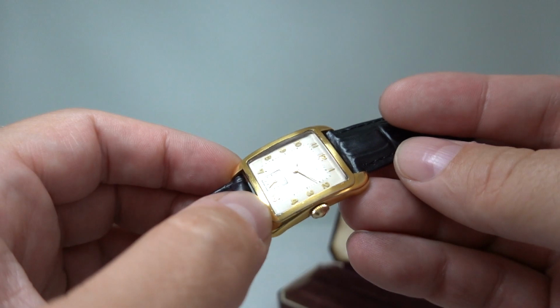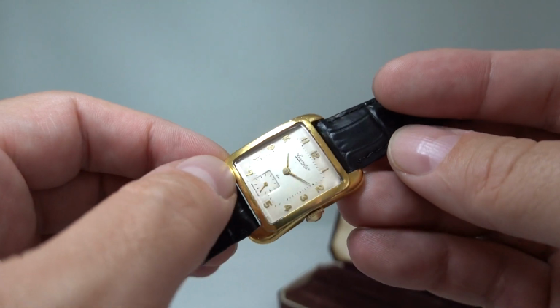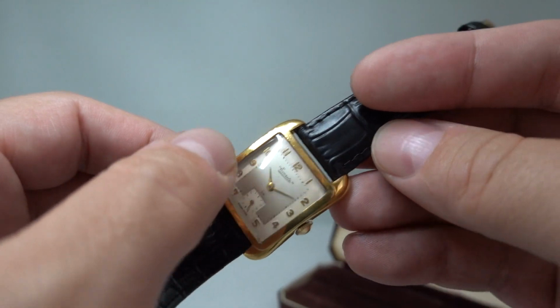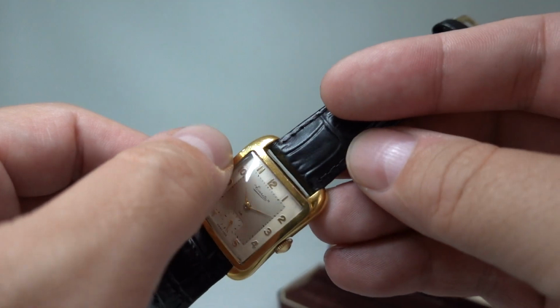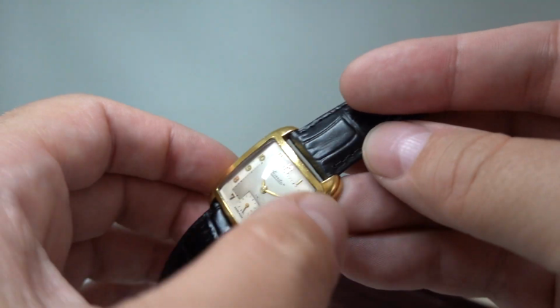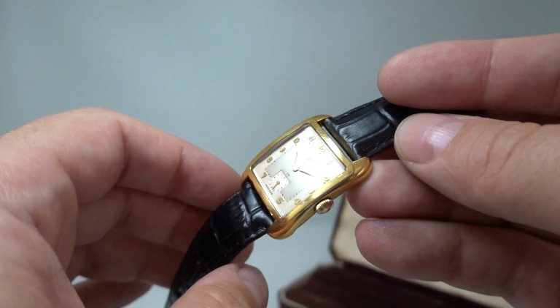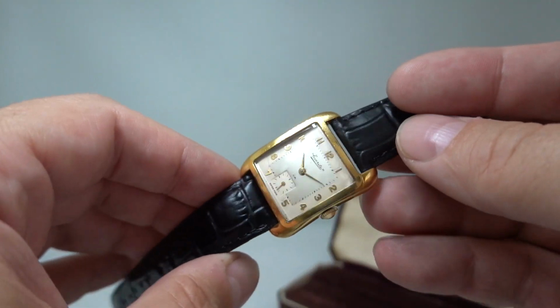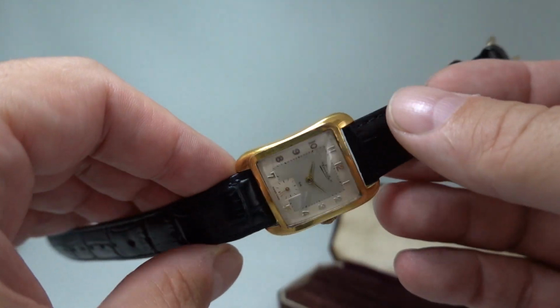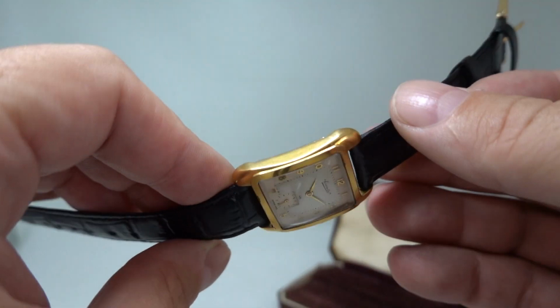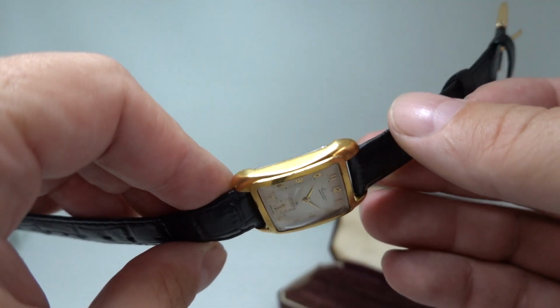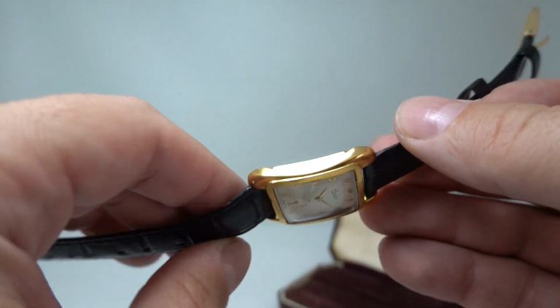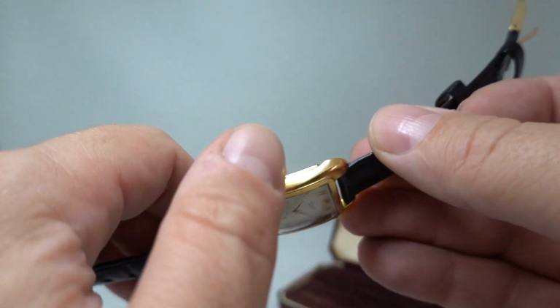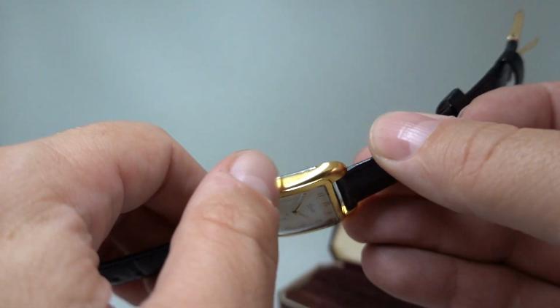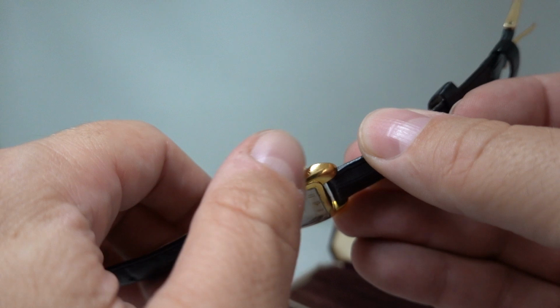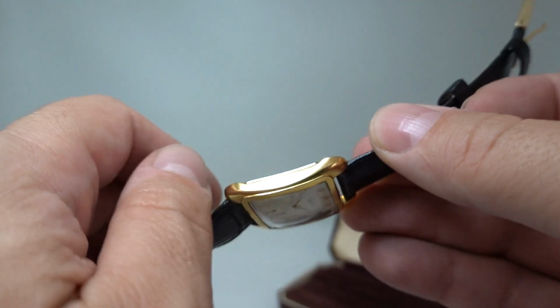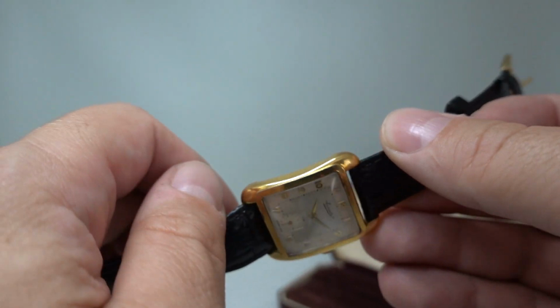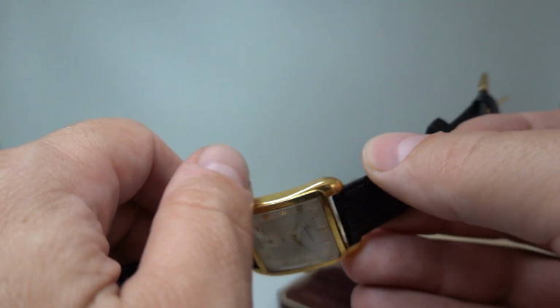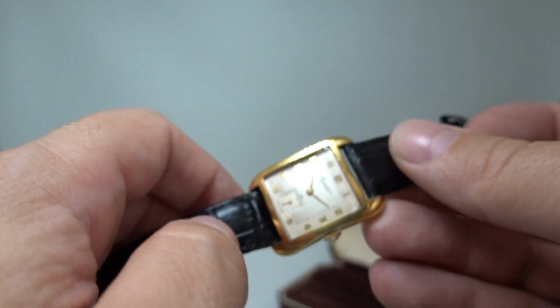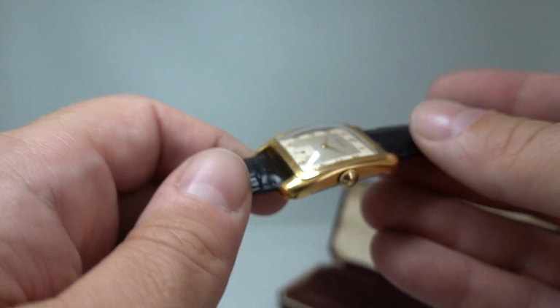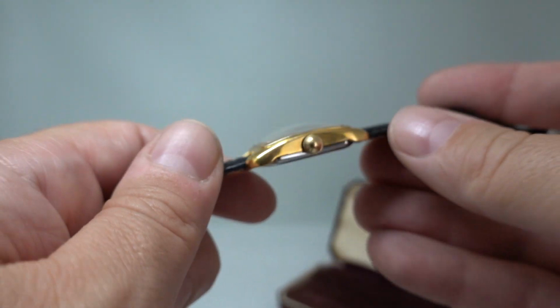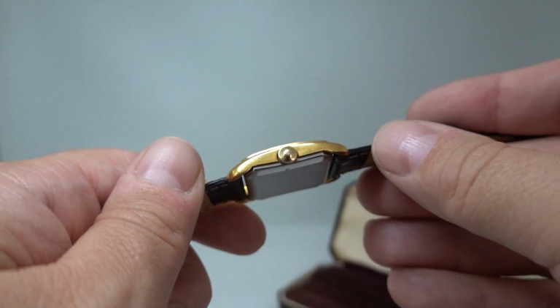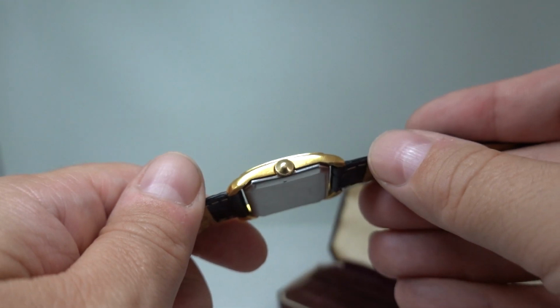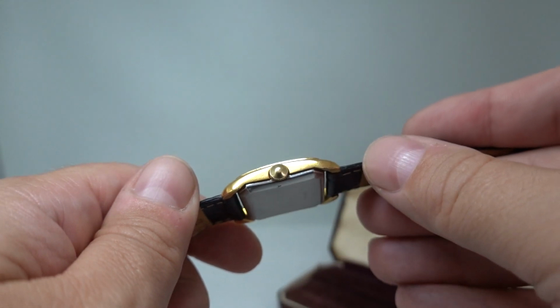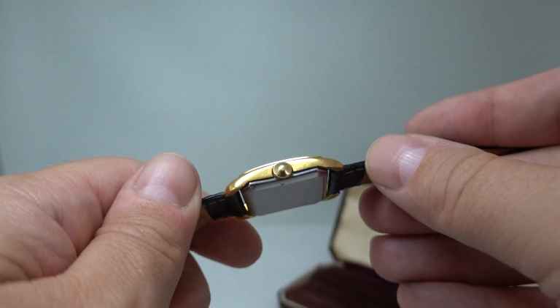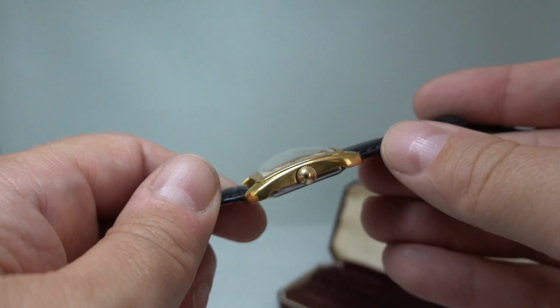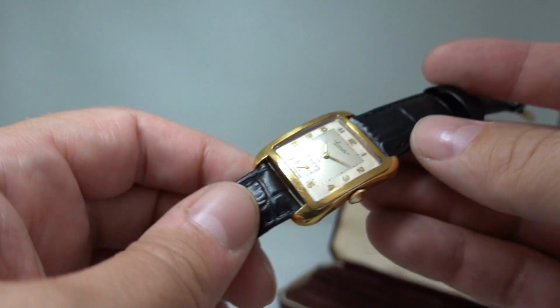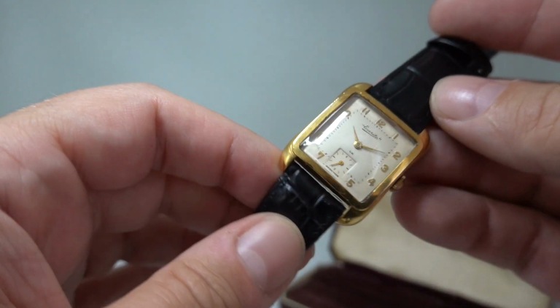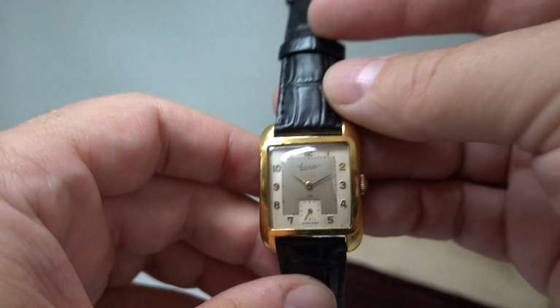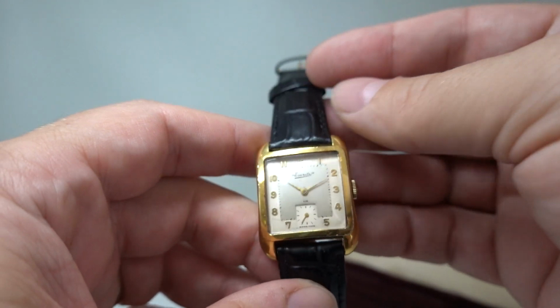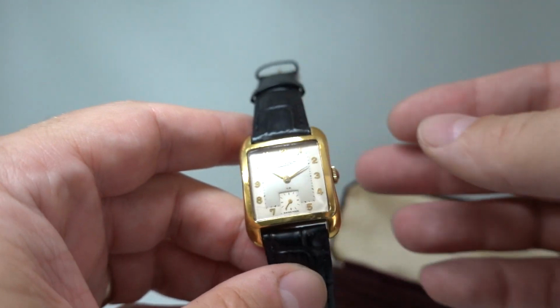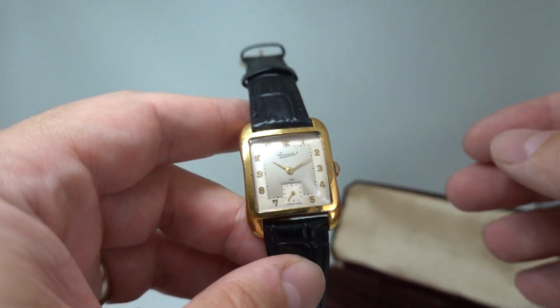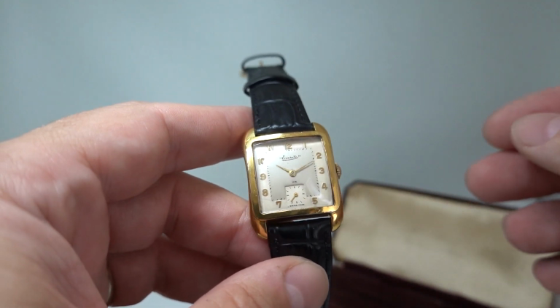There's a little bit of lifting from the gold plate around the bezel, but otherwise the case, with its cinched sides, is all quite nice. It wears well on the wrist as well.